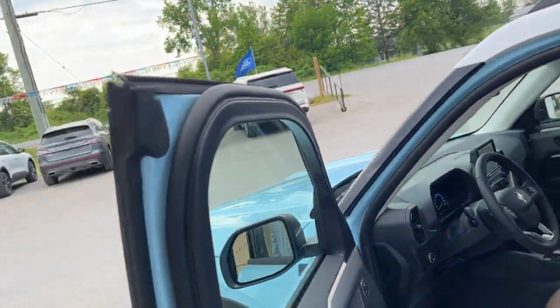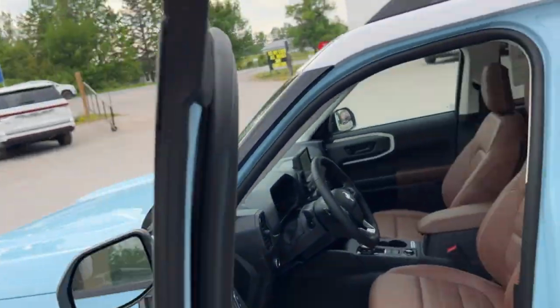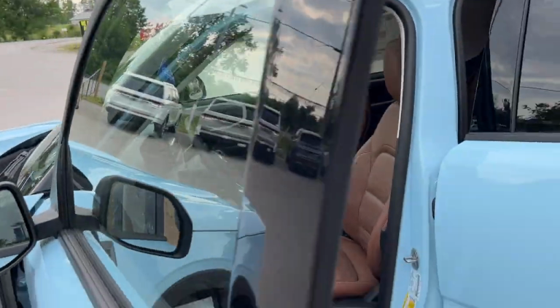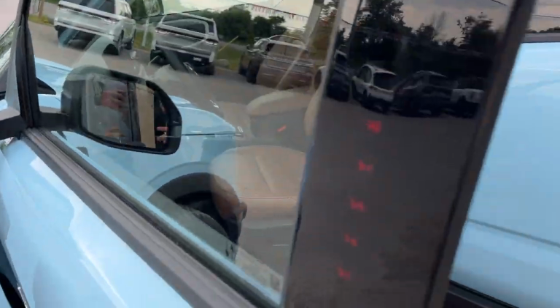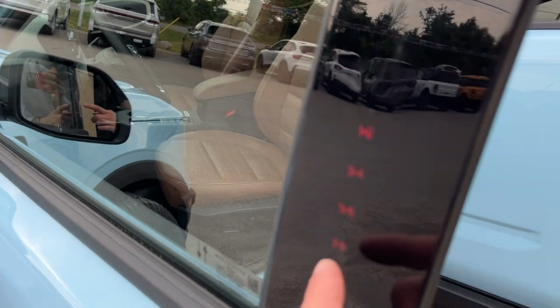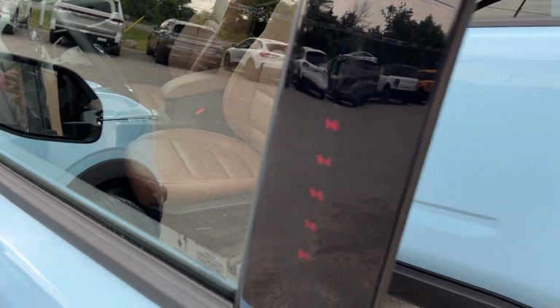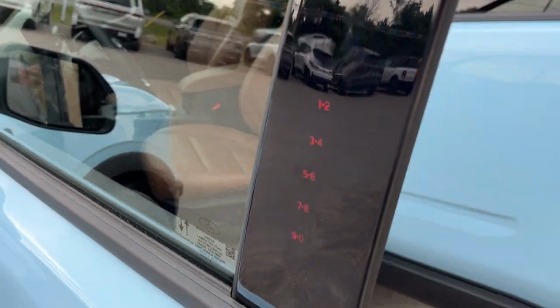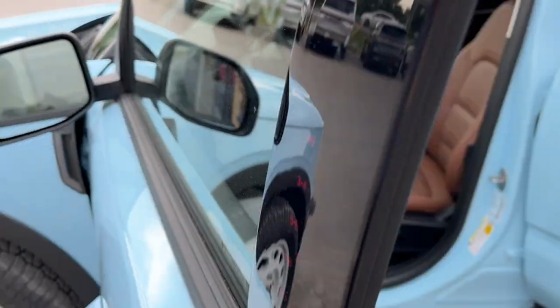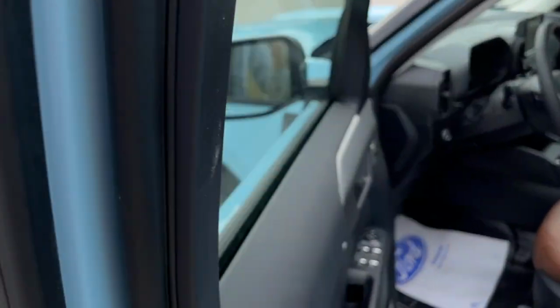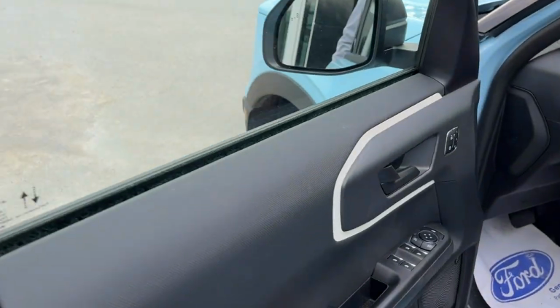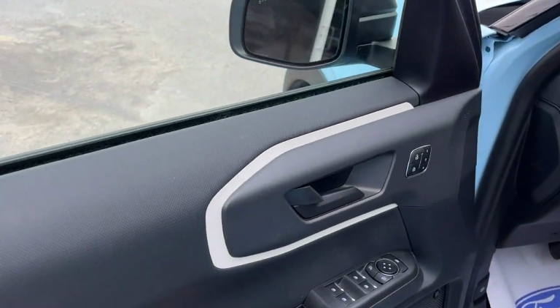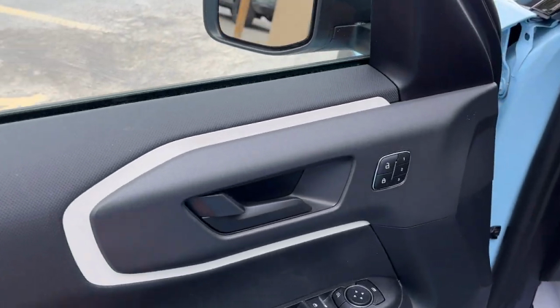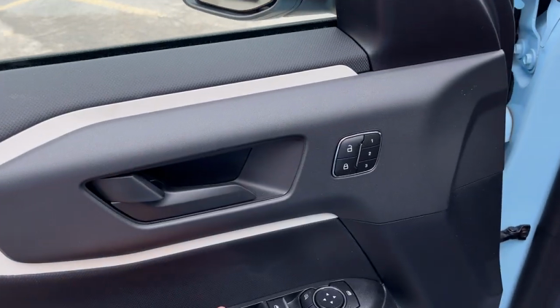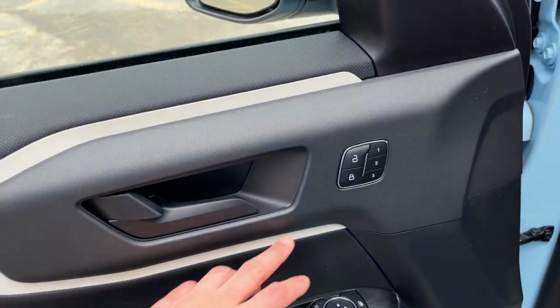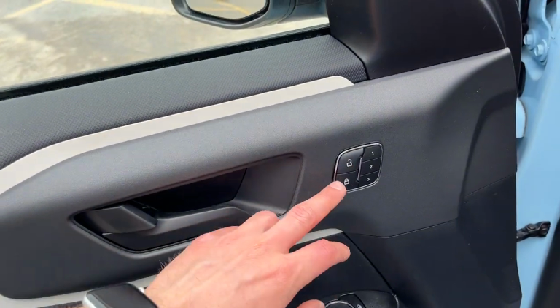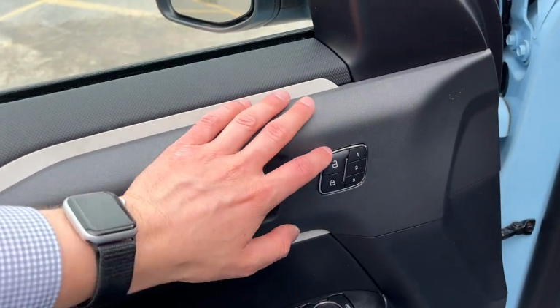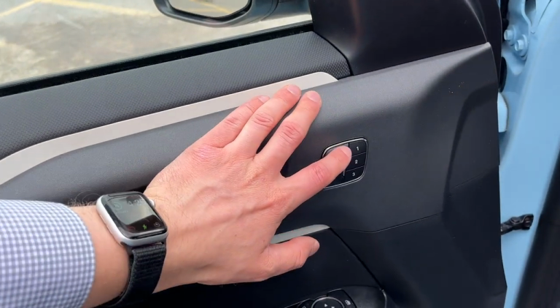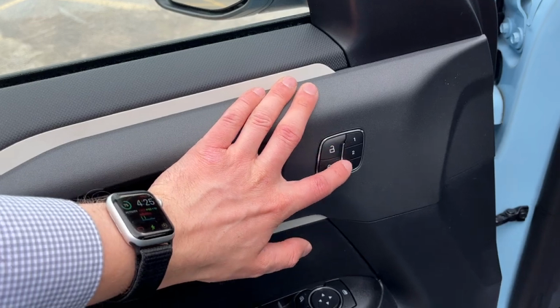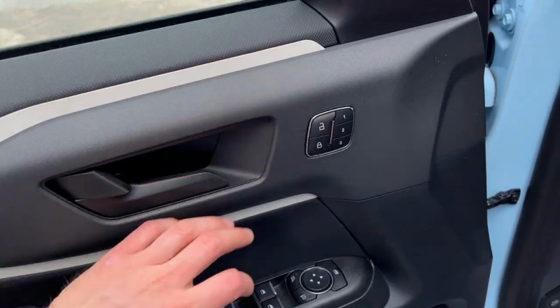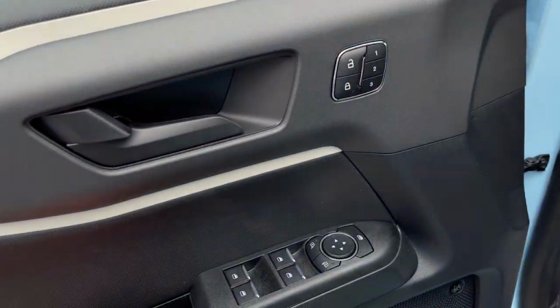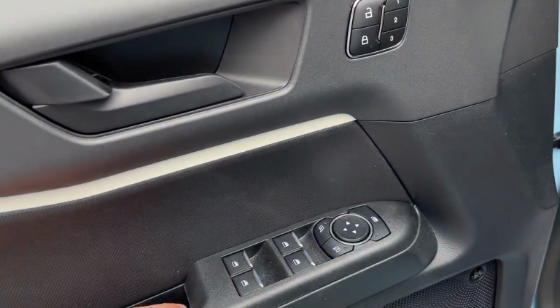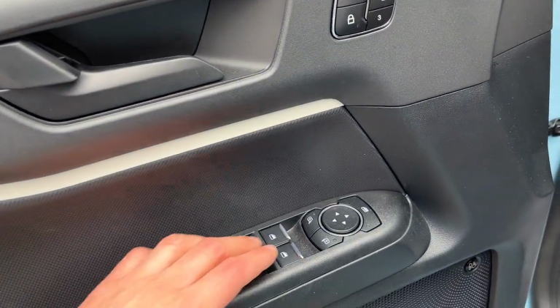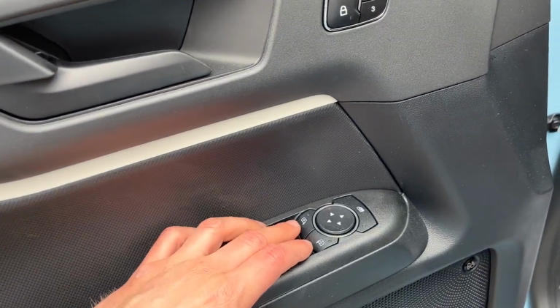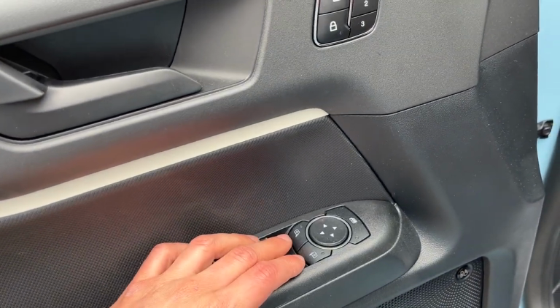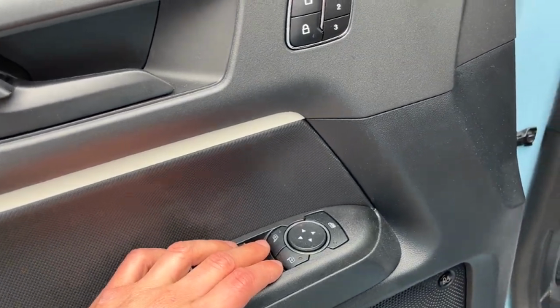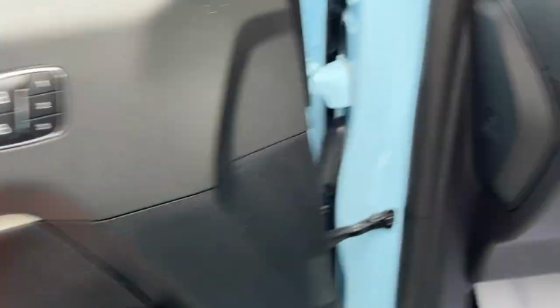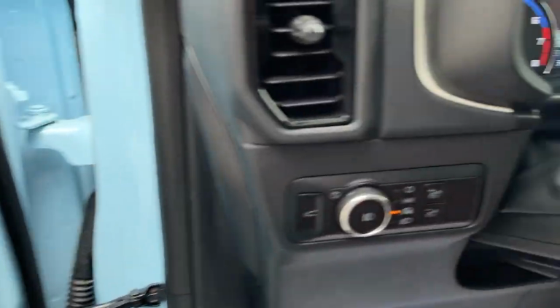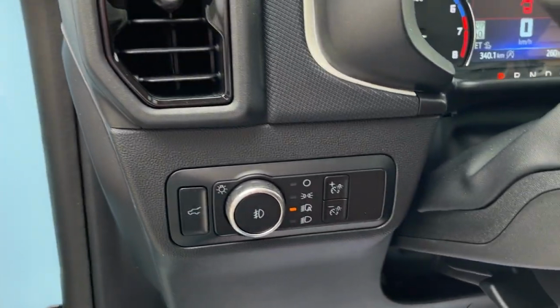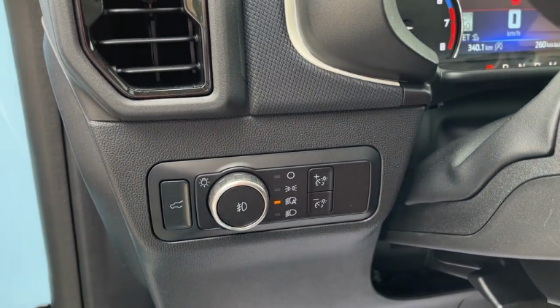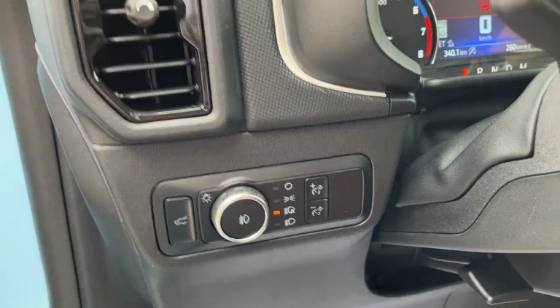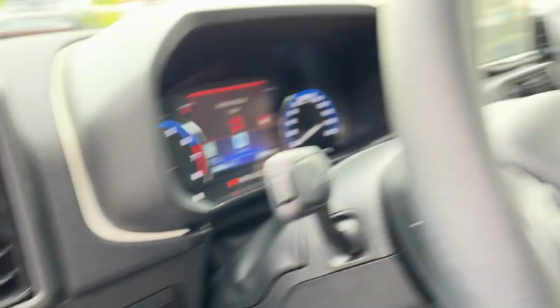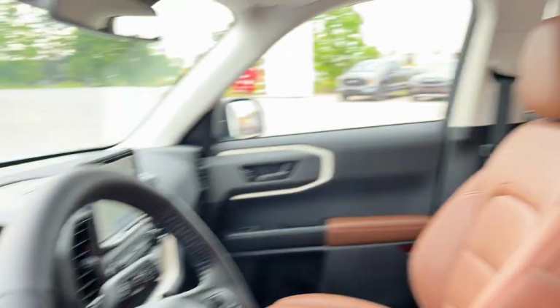Coming around to the front, you do have keyless entry on the door. Of course you have power windows and locks, driver seat memory settings, power glass adjustable mirrors, and automatic headlights.